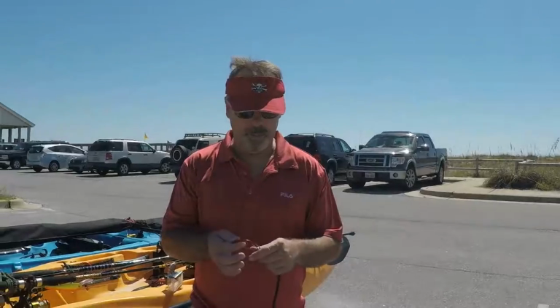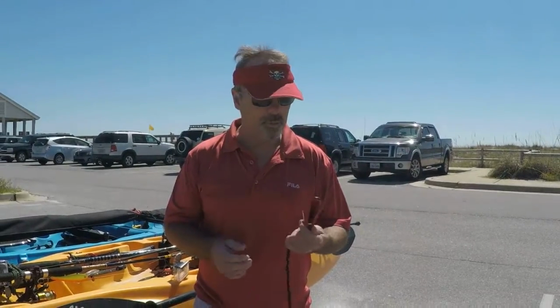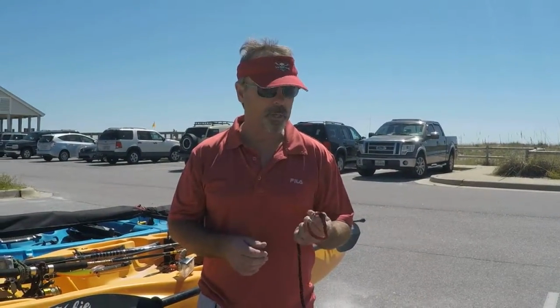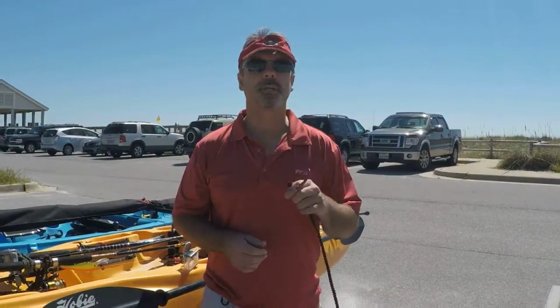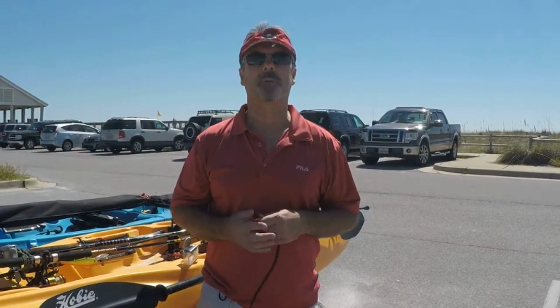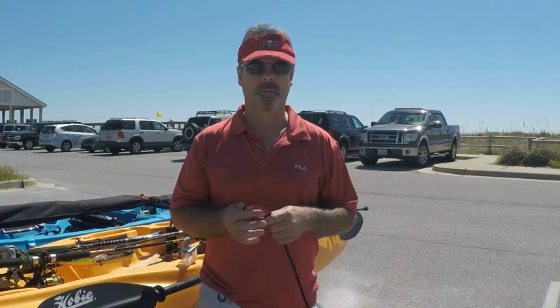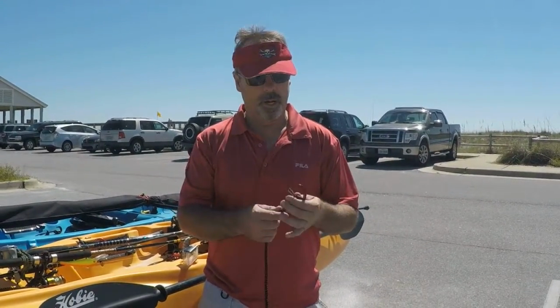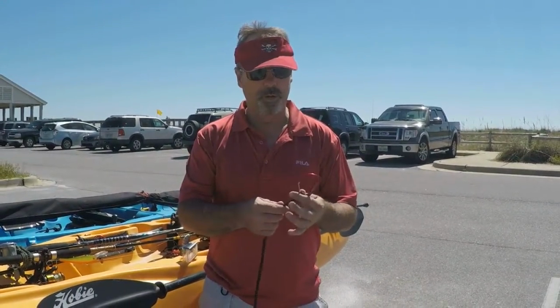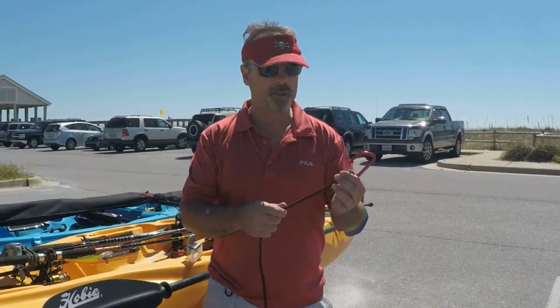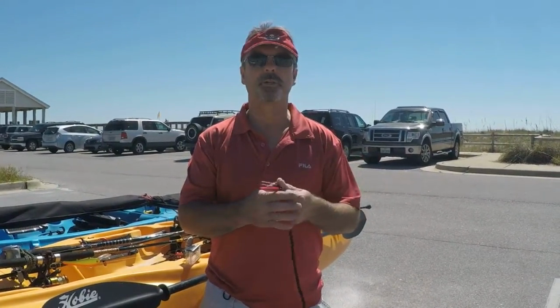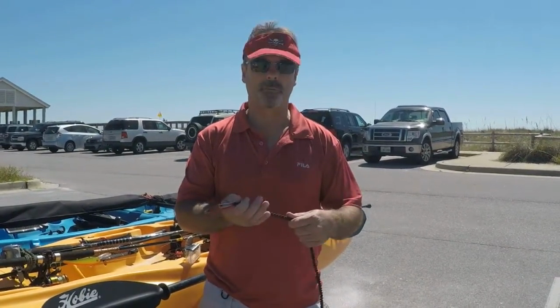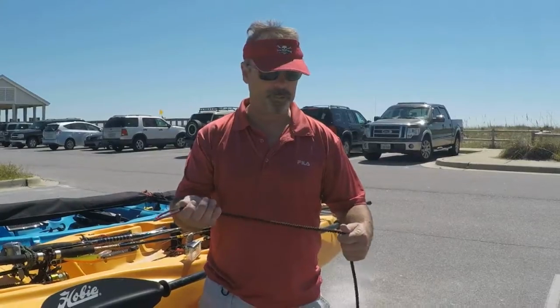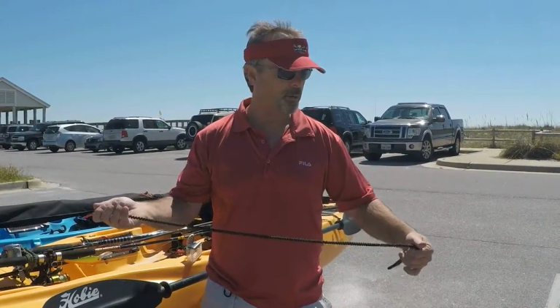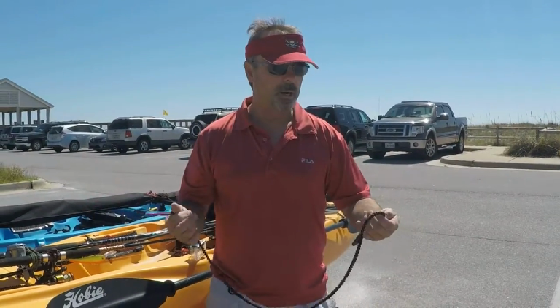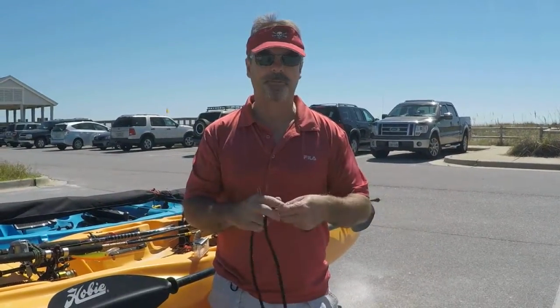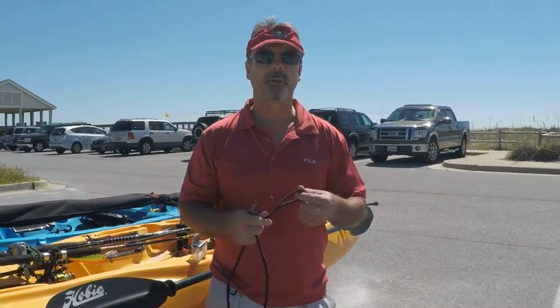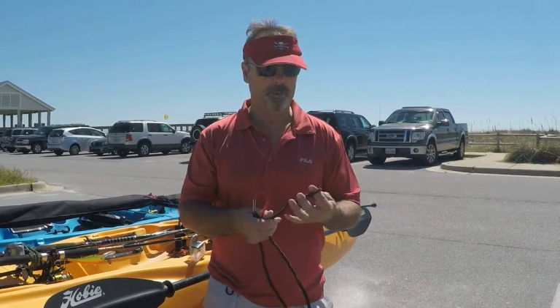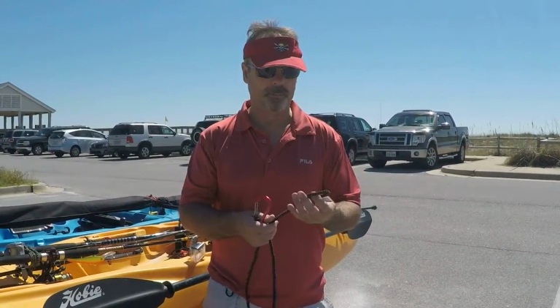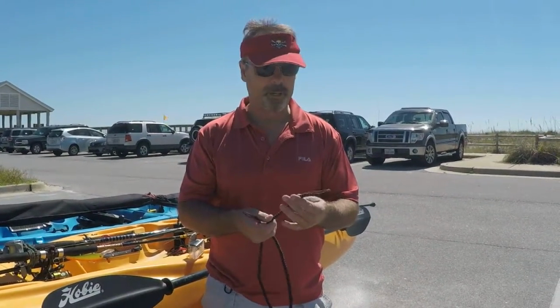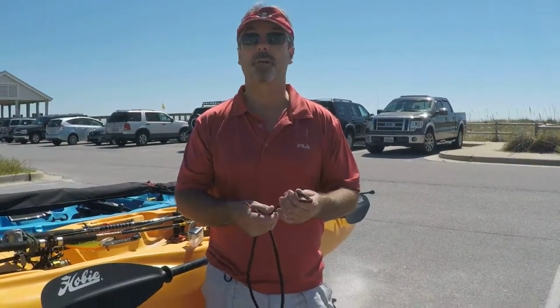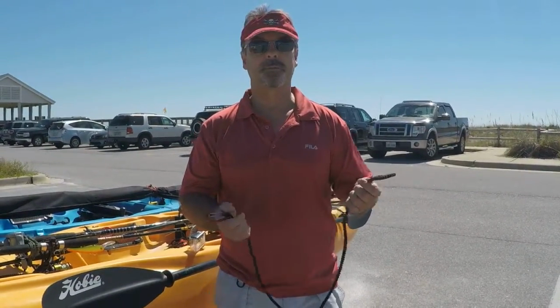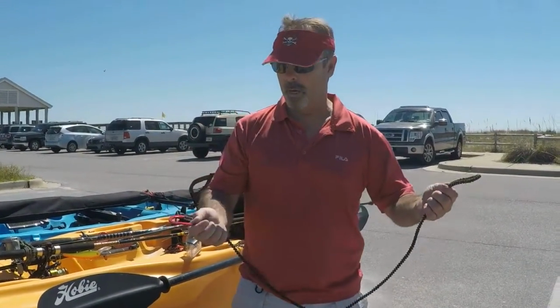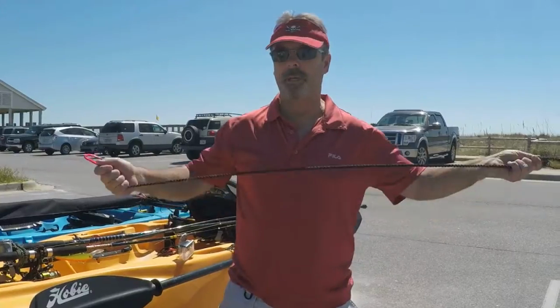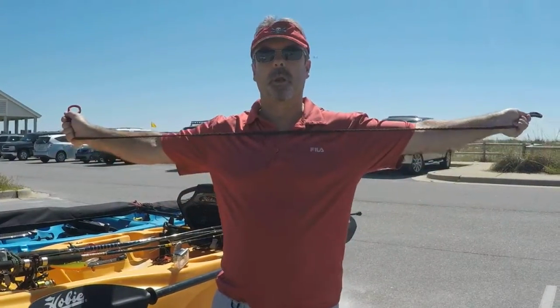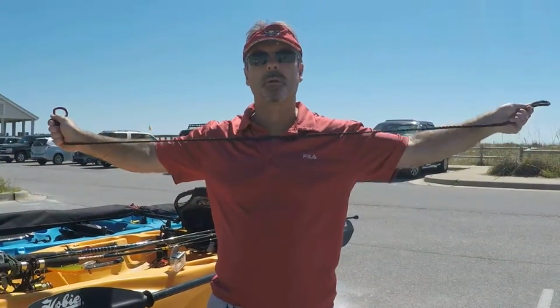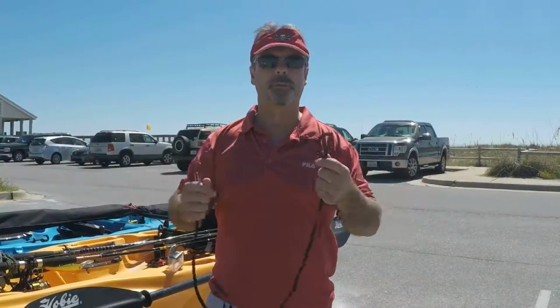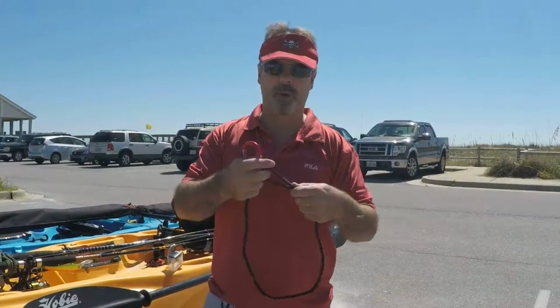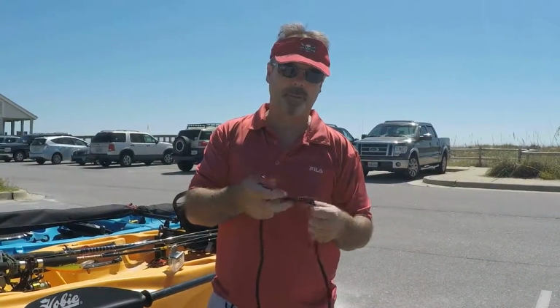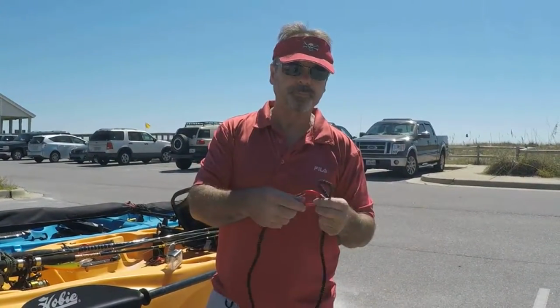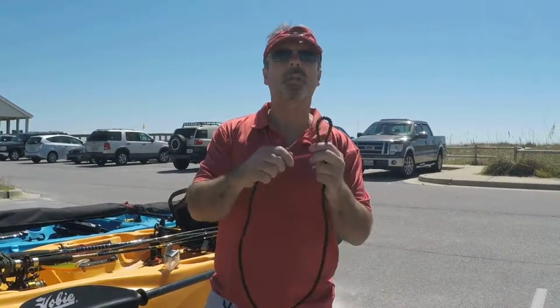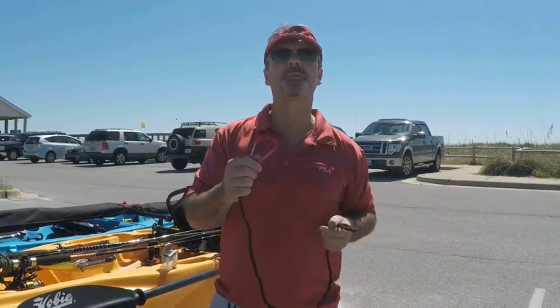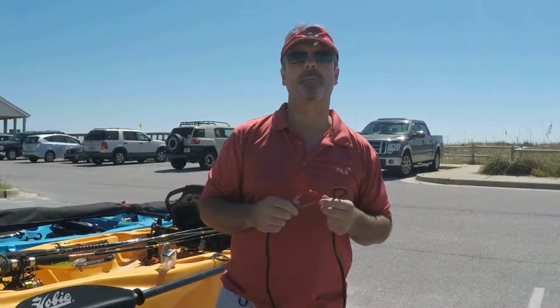The next one is the Cinch Lock Pro. We're really proud of this and it just launched a few months ago. It's a very unique paddle leash gear leash. It's longer than the standard product and comes with the same carabiner.